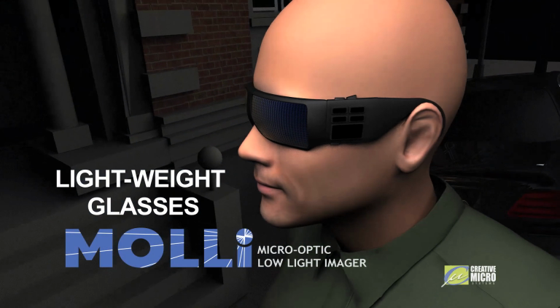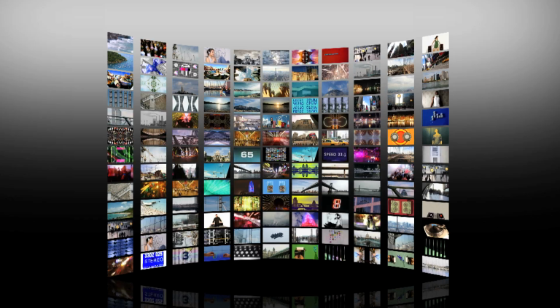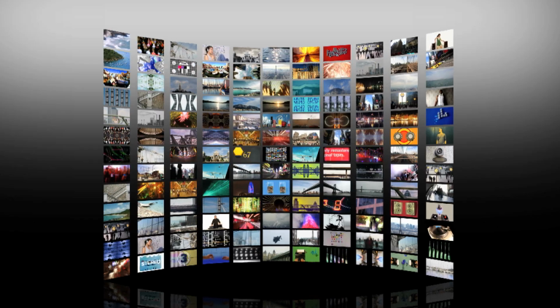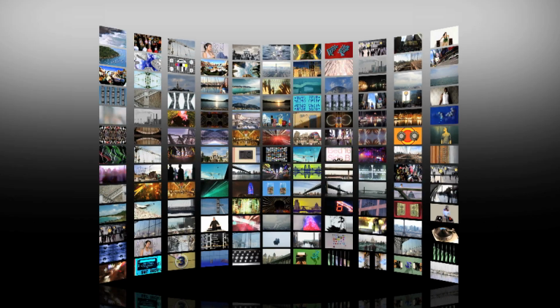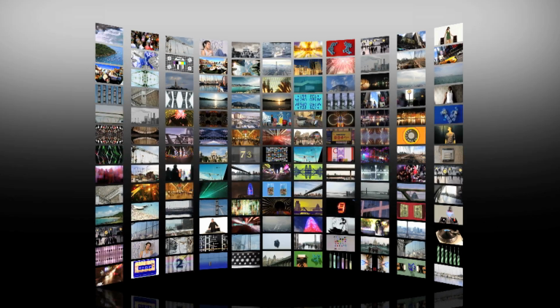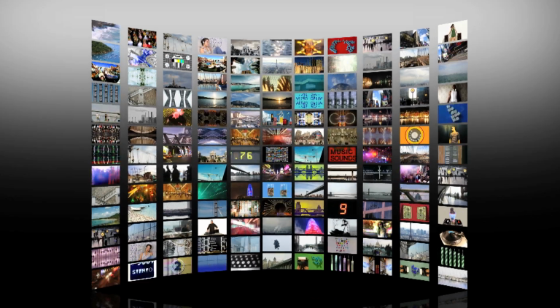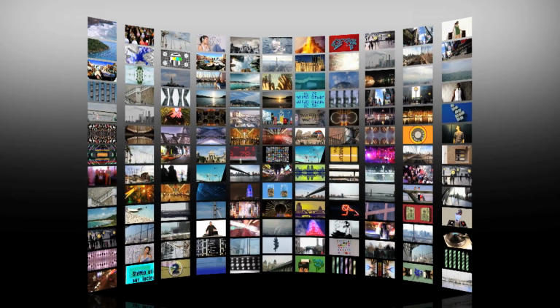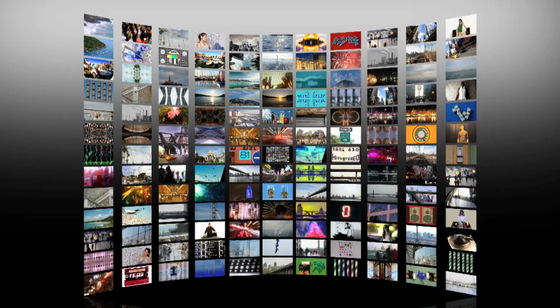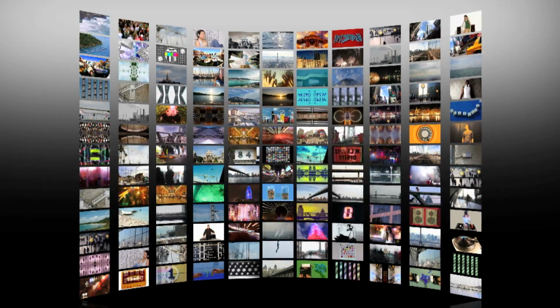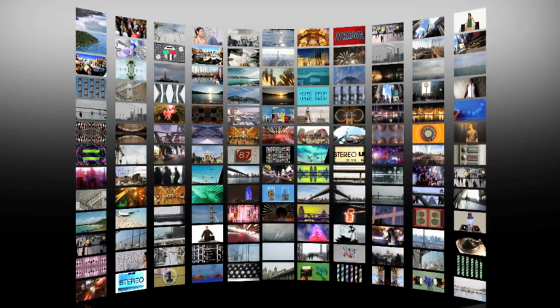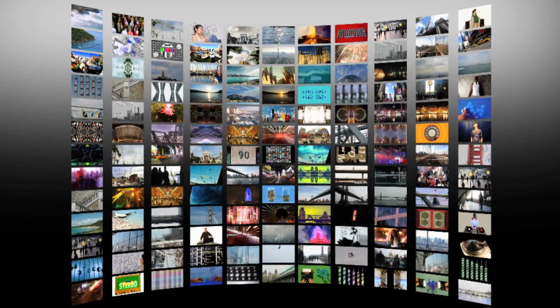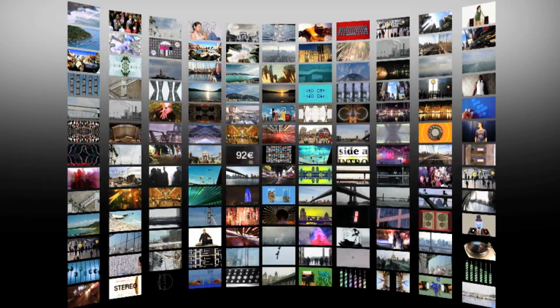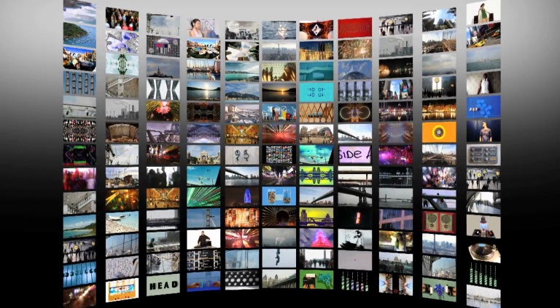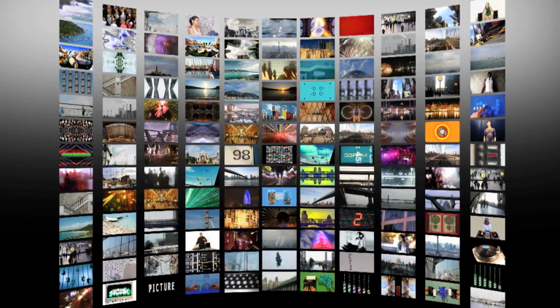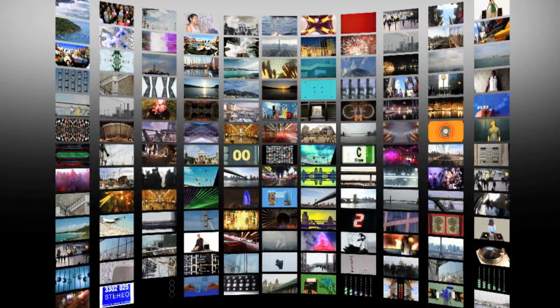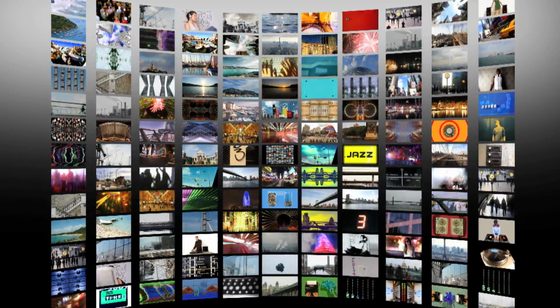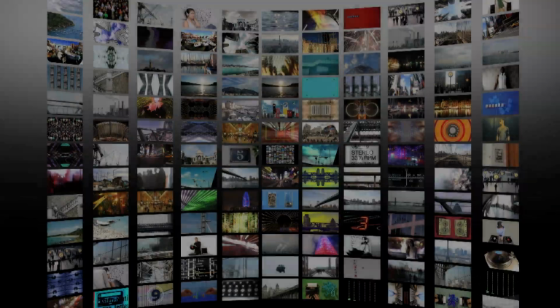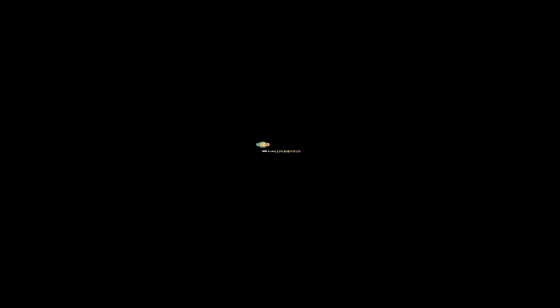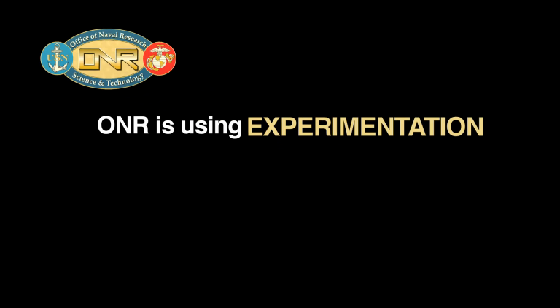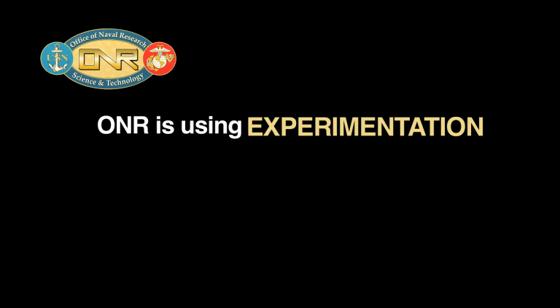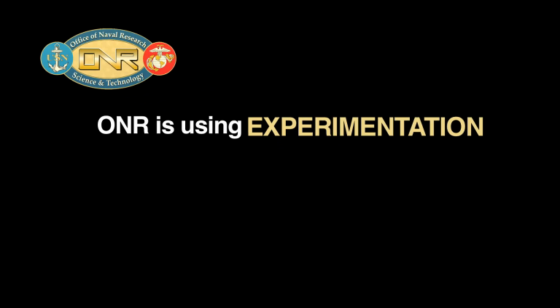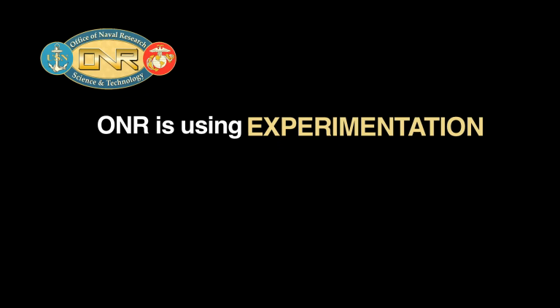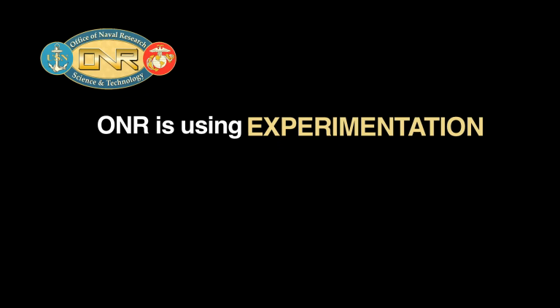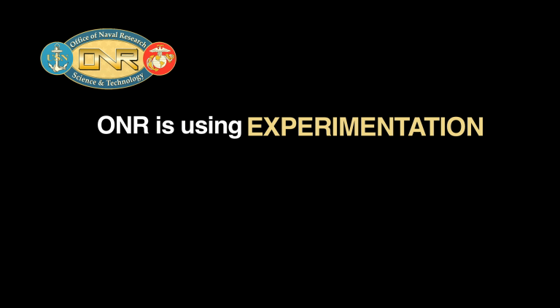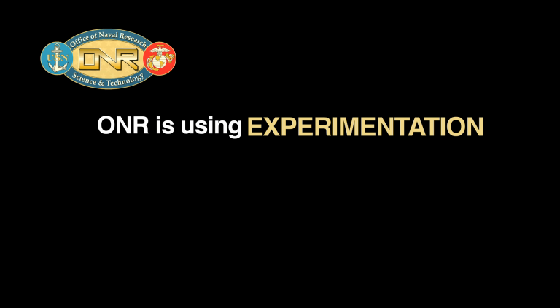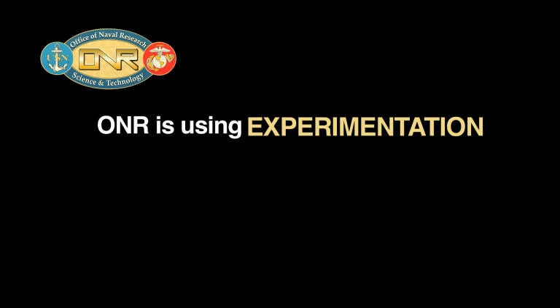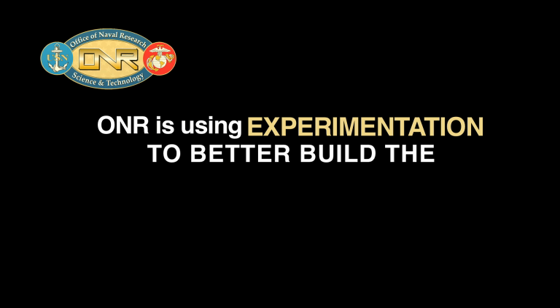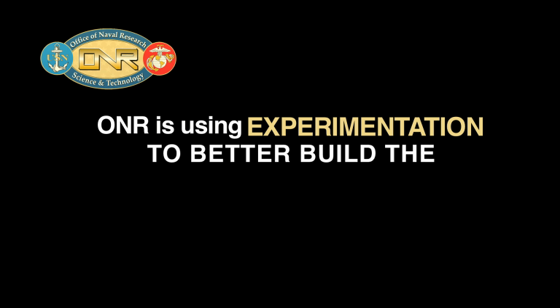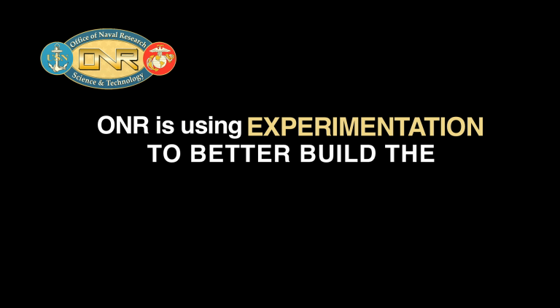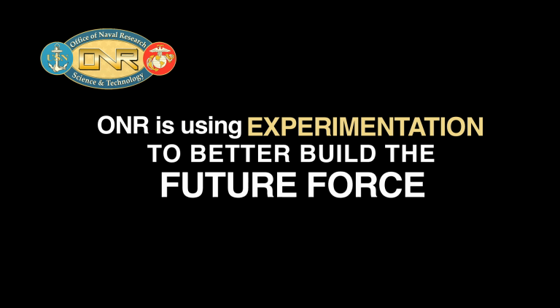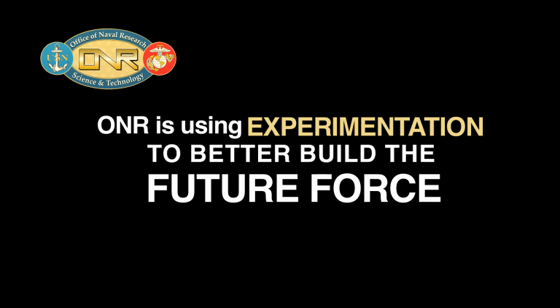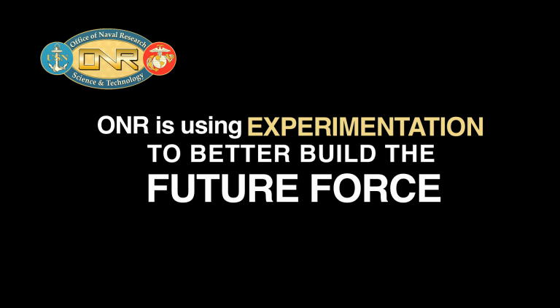The Office of Naval Research offers the connections to experimentation. ONR is using experimentation to better build the future force.